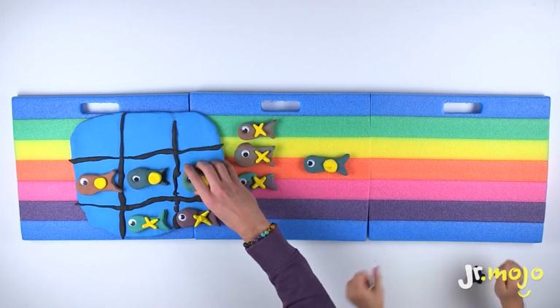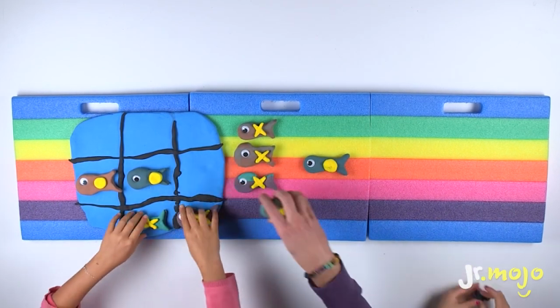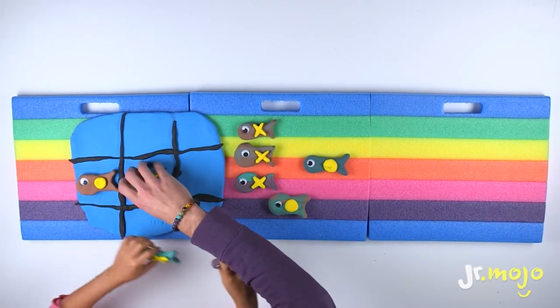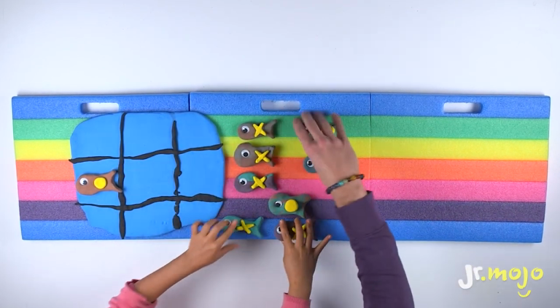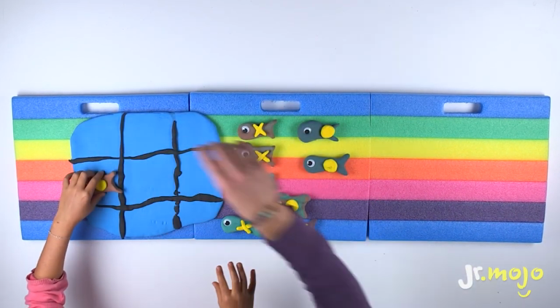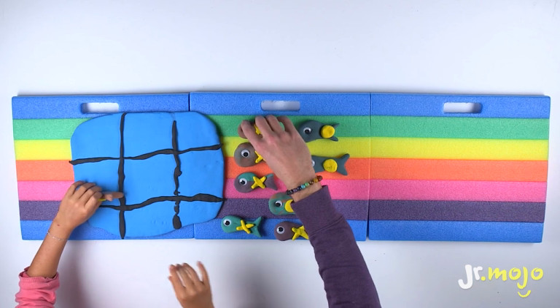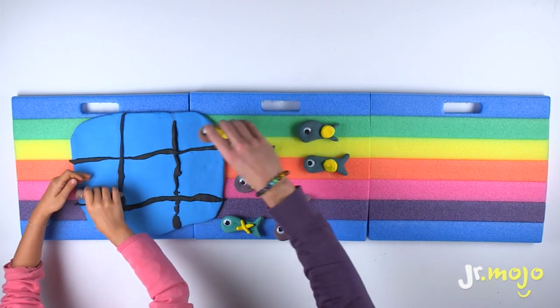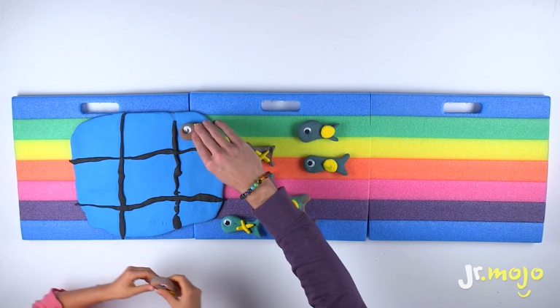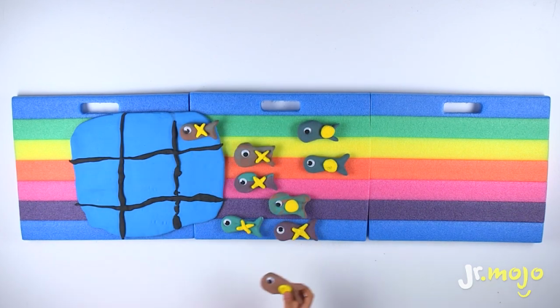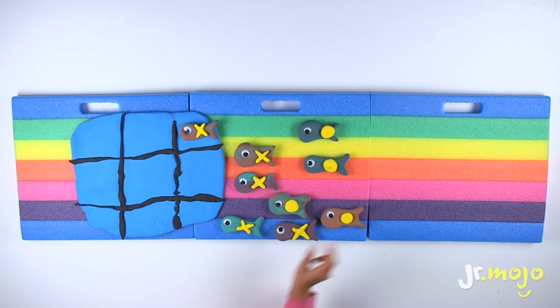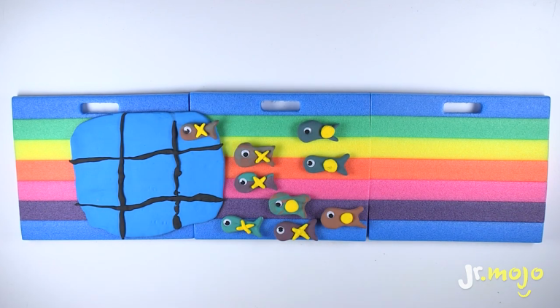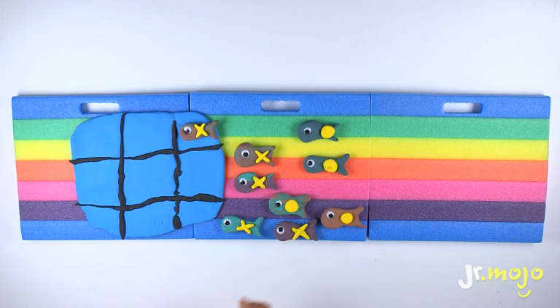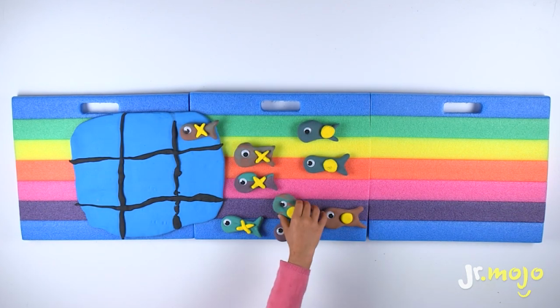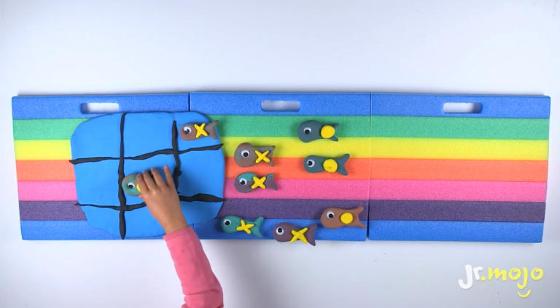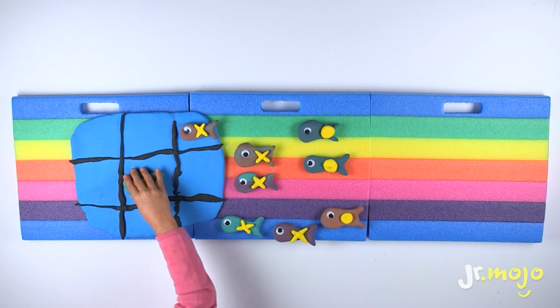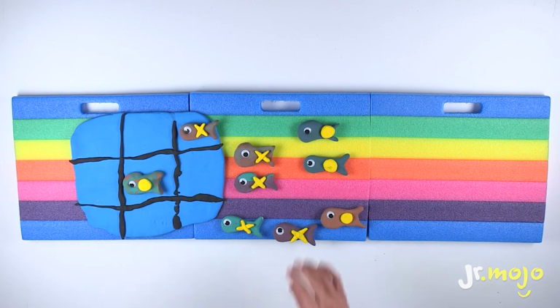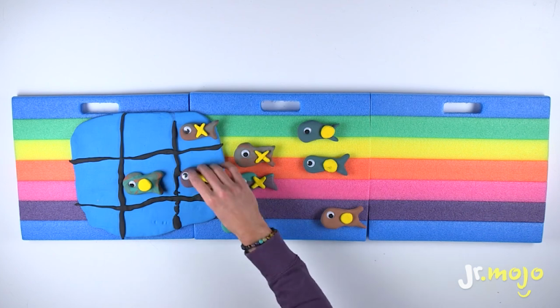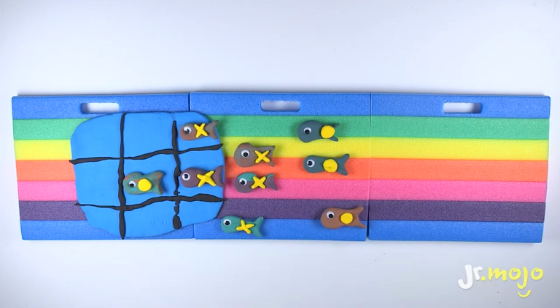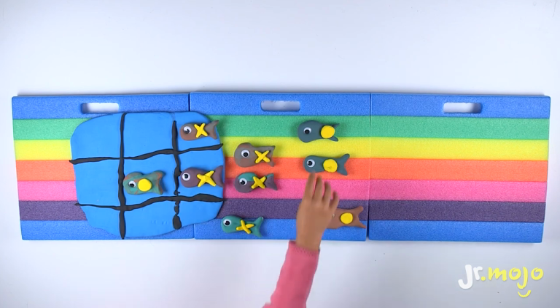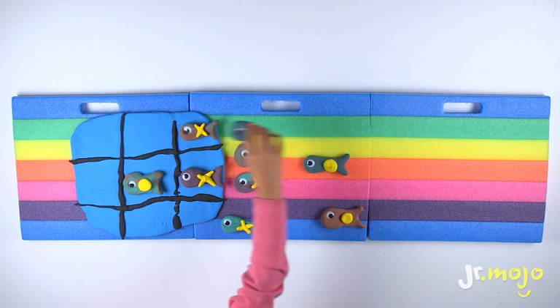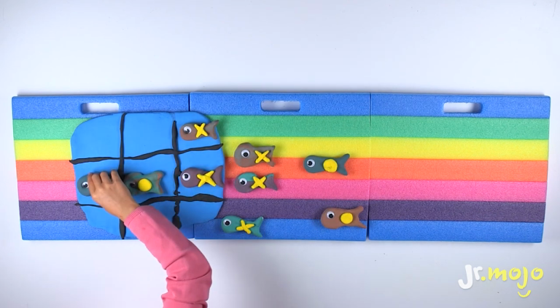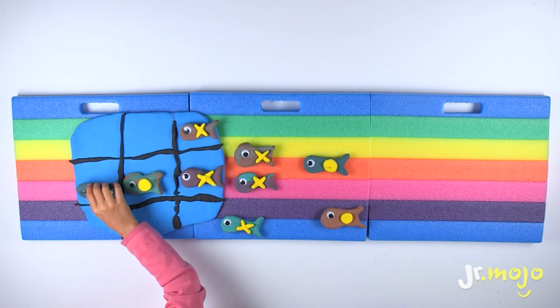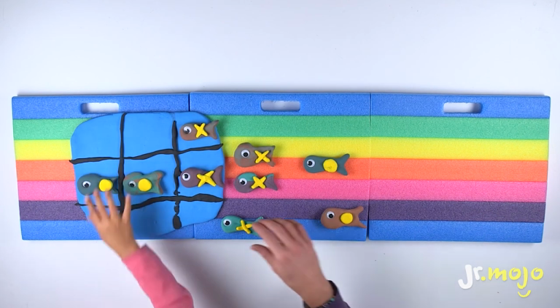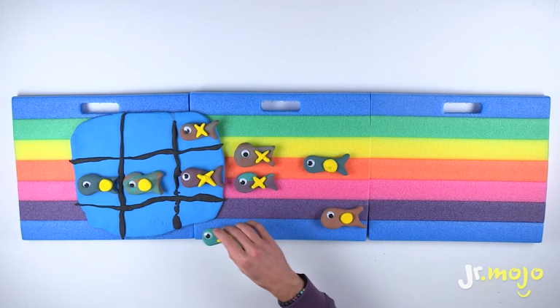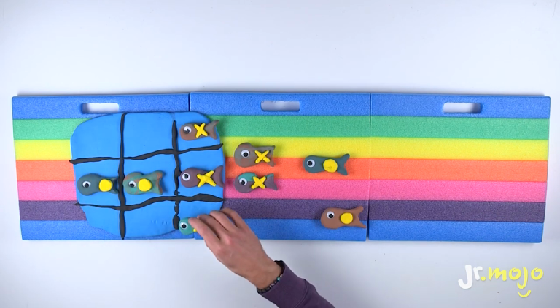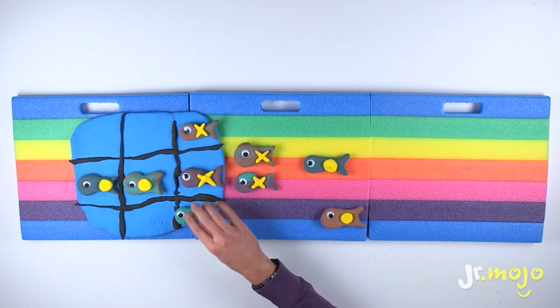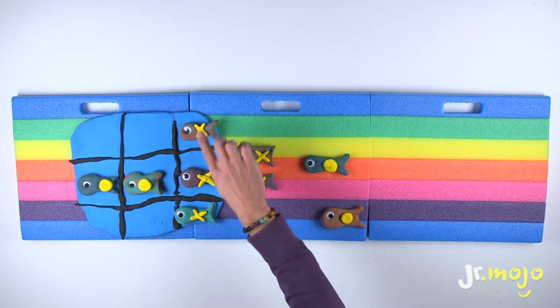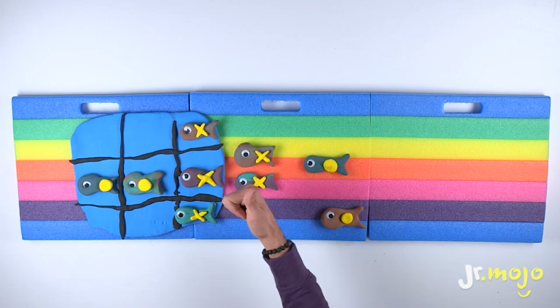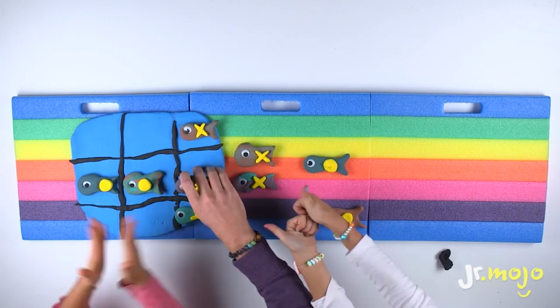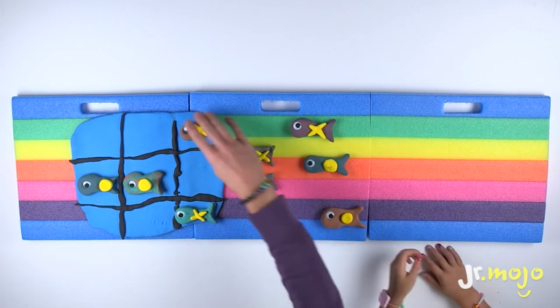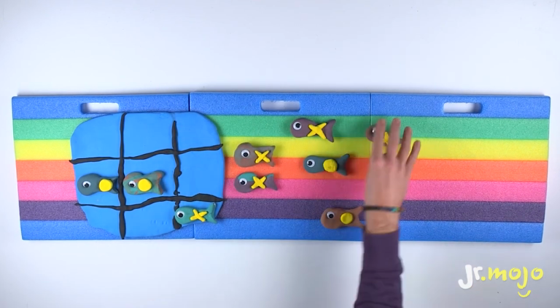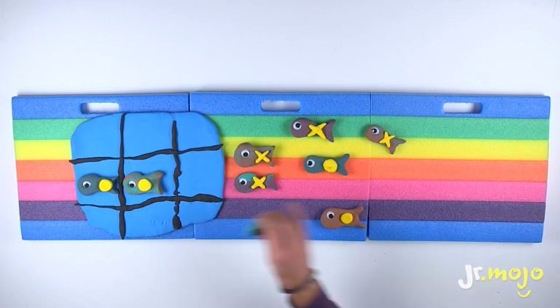Let's try again! Where are you gonna put it? Aw, I laughed! But that's okay! You can play again!